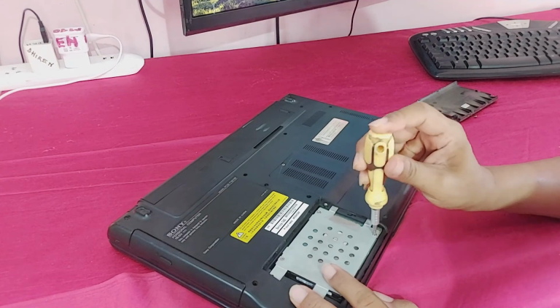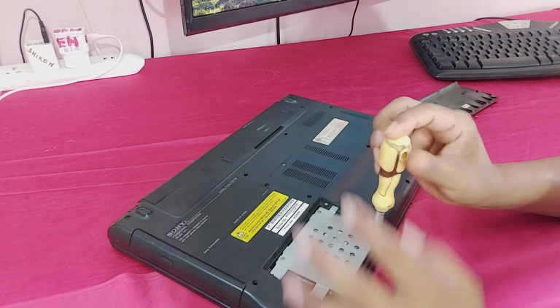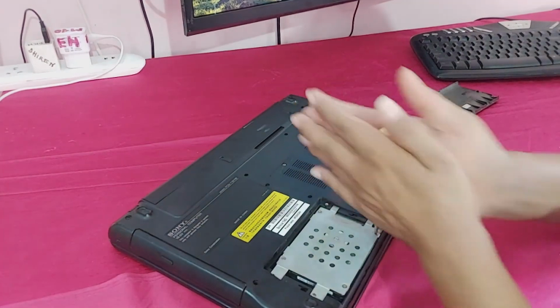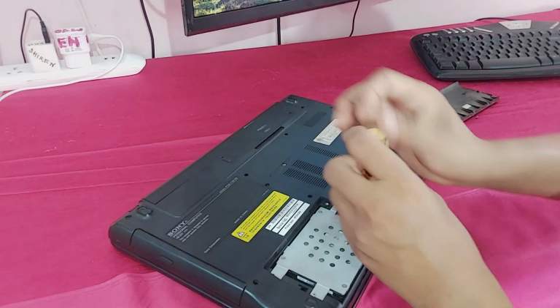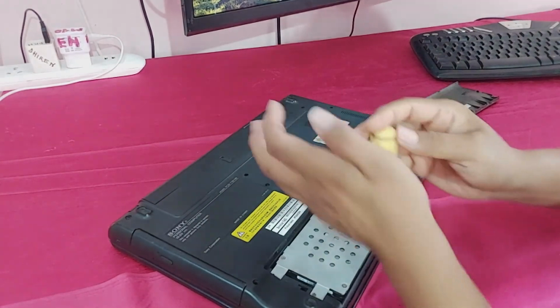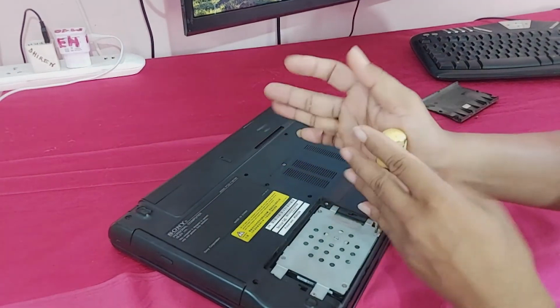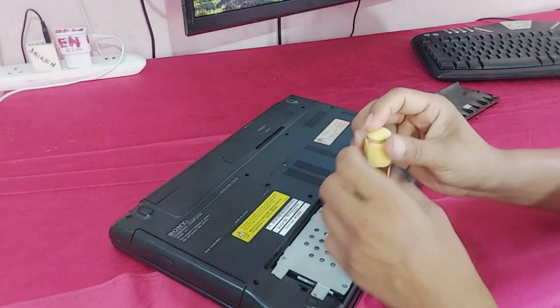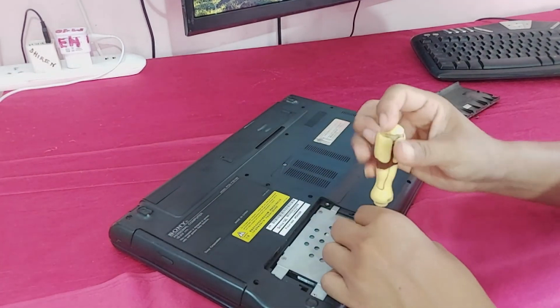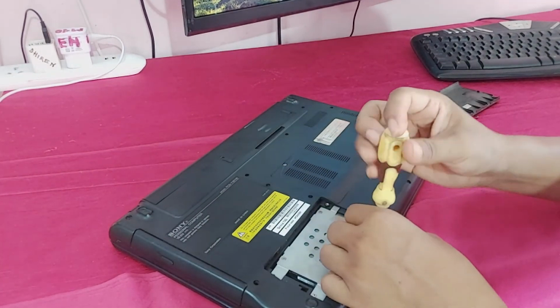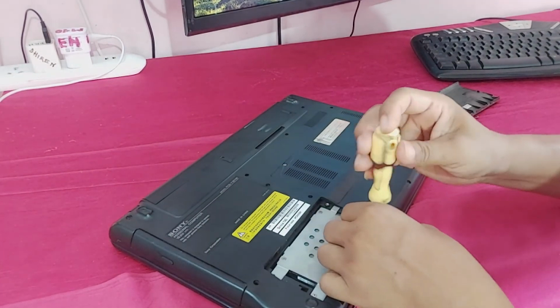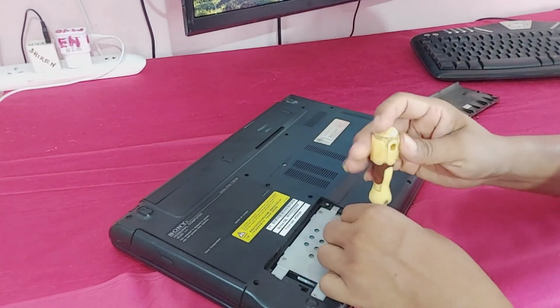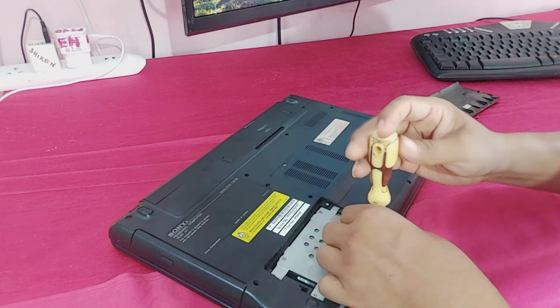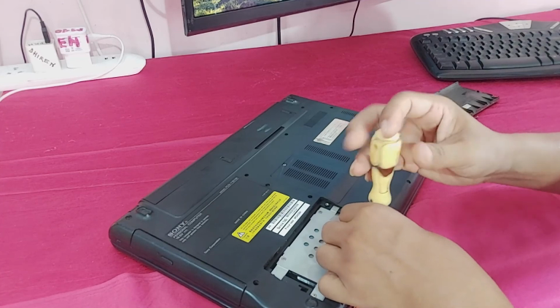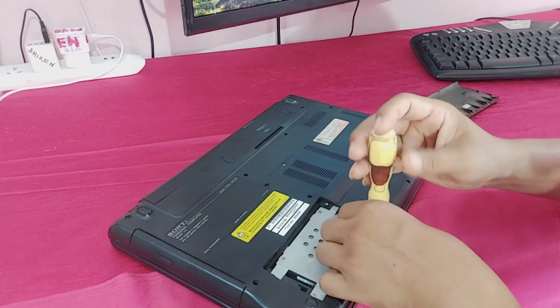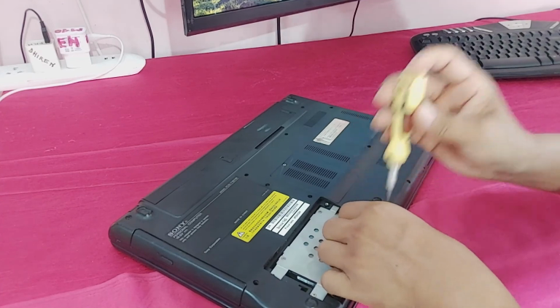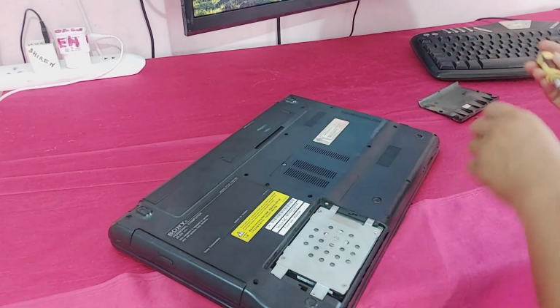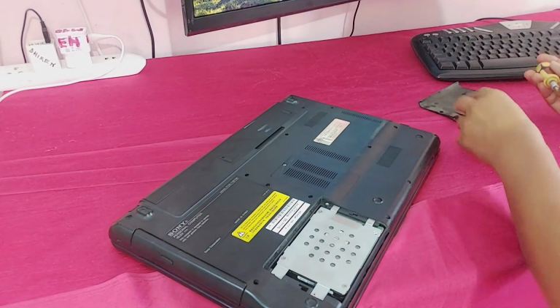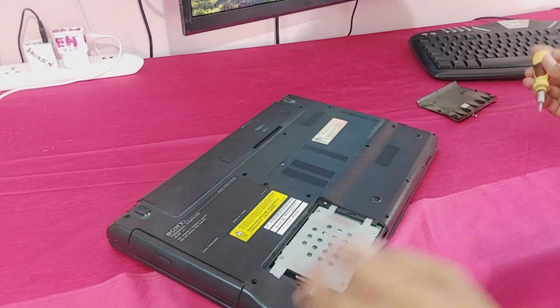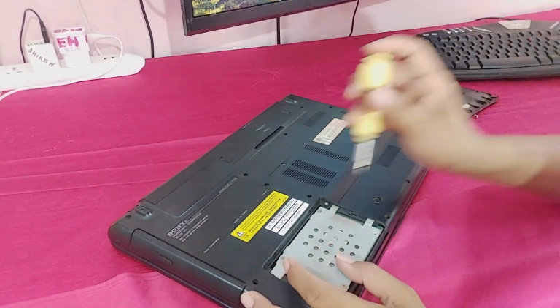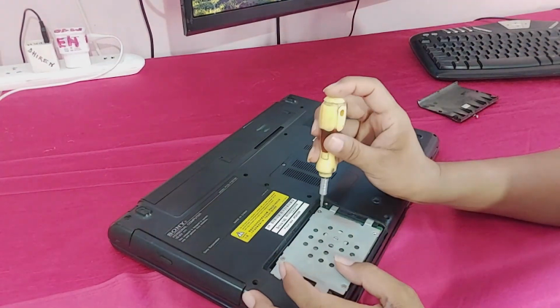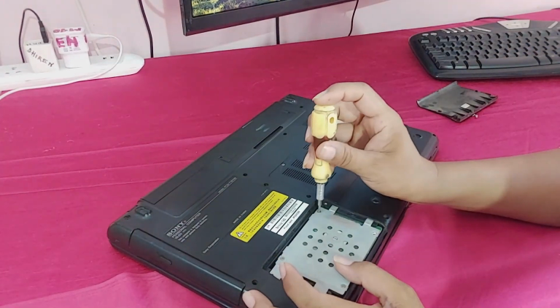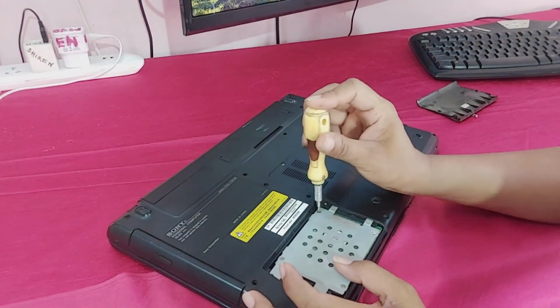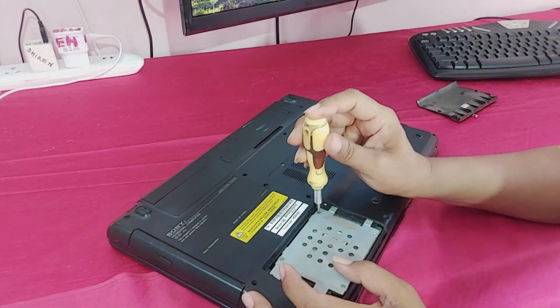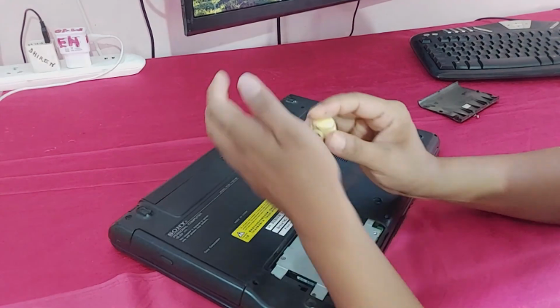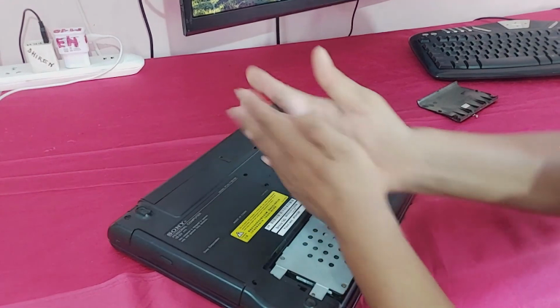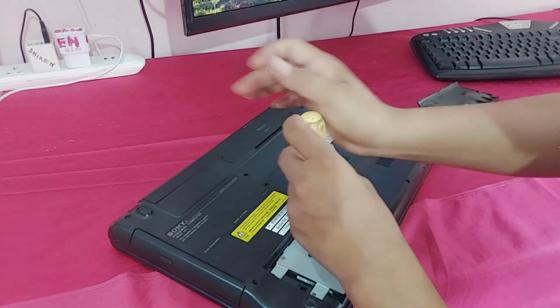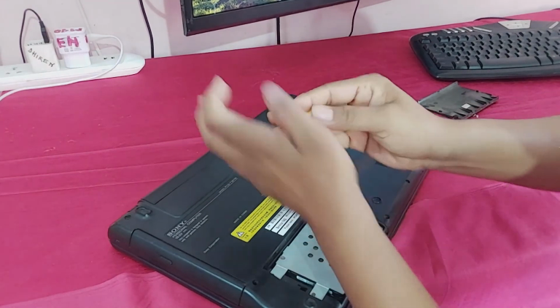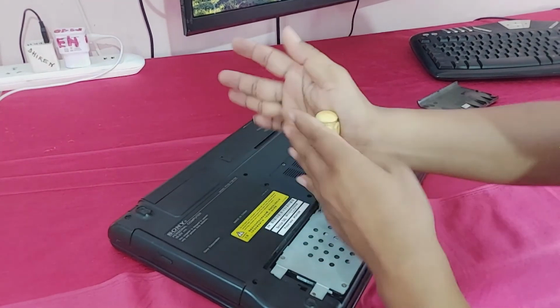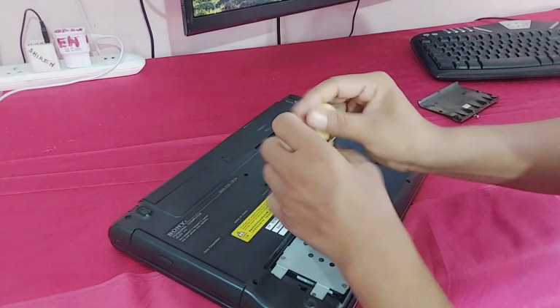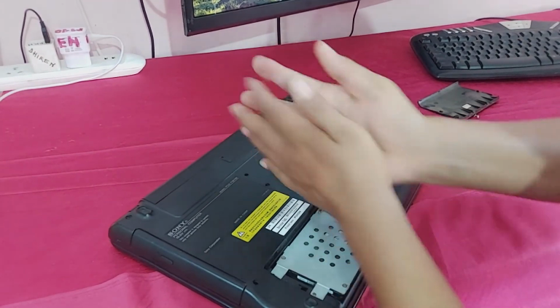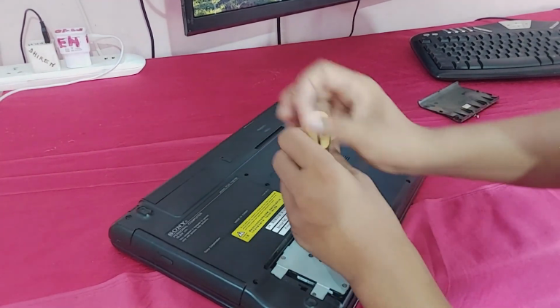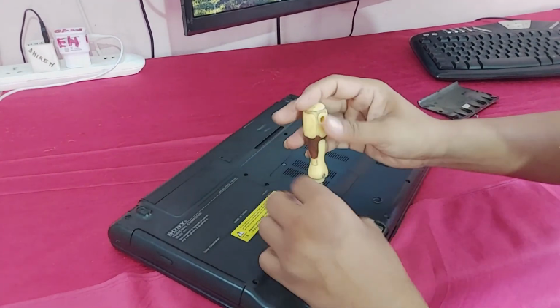This is the hard disk. The customer wants to speed up his laptop, so I will install an SSD instead of the hard disk.